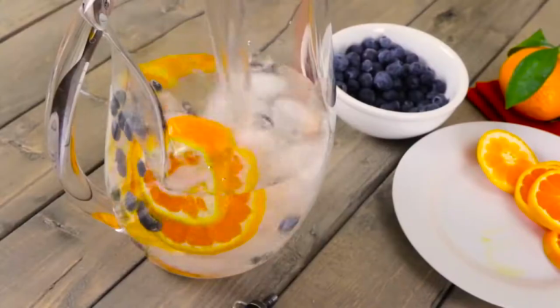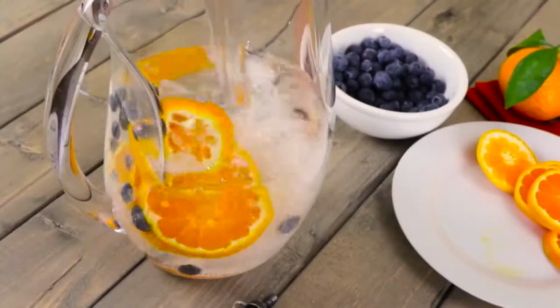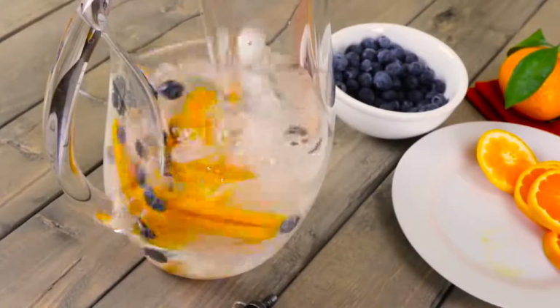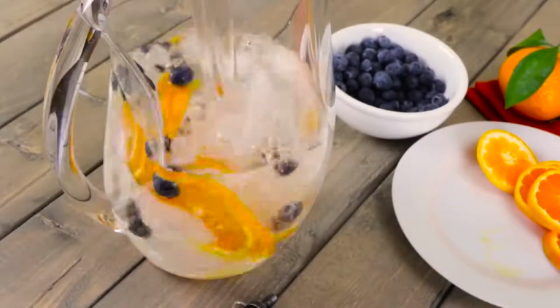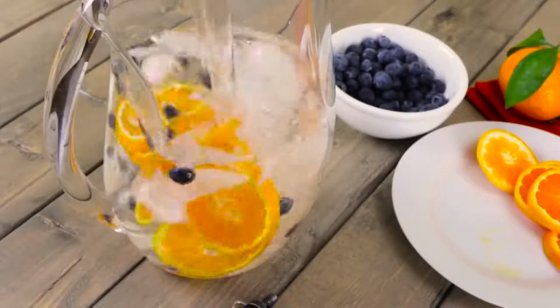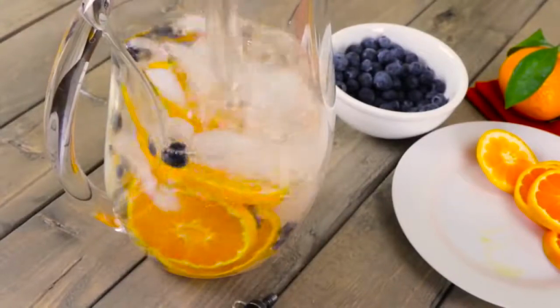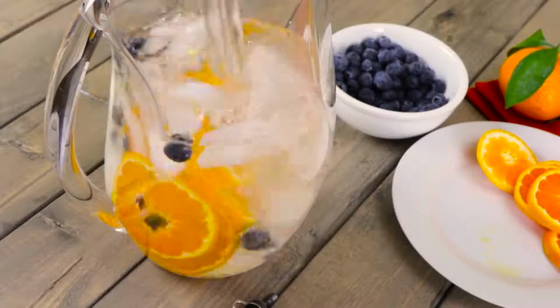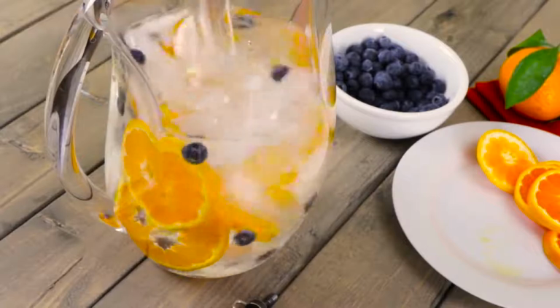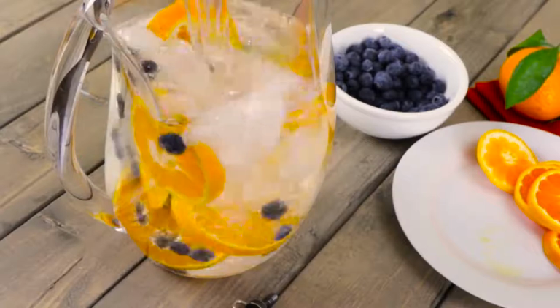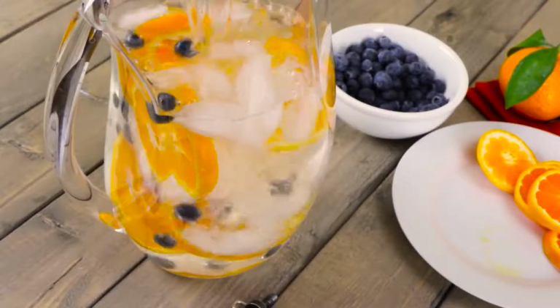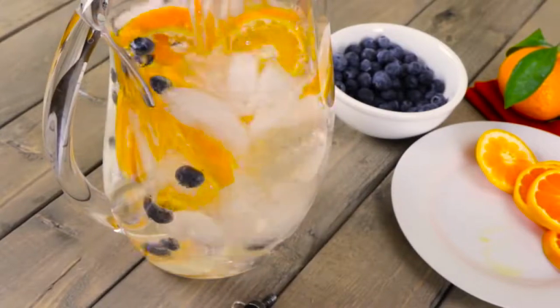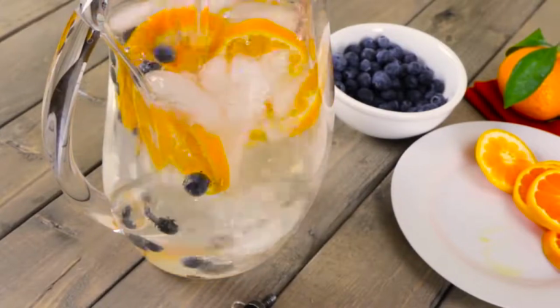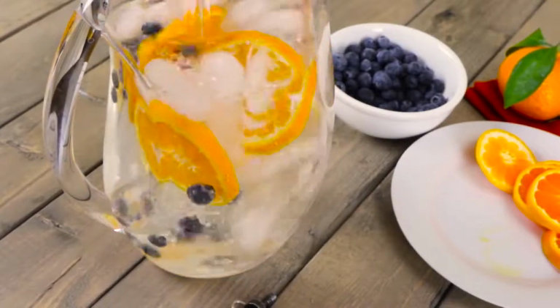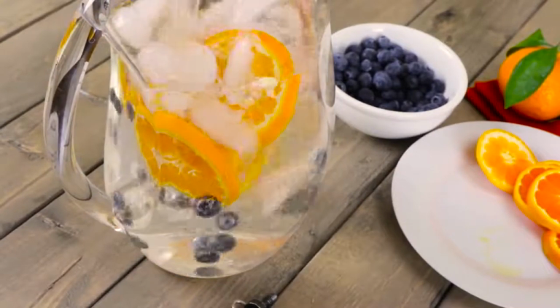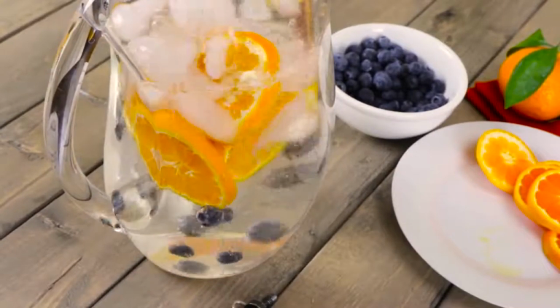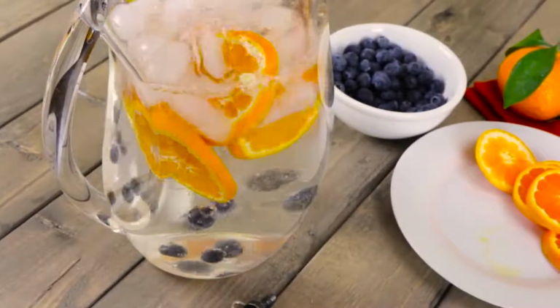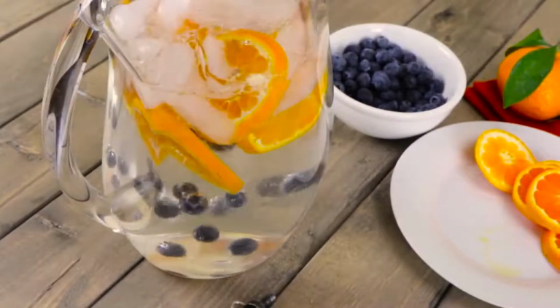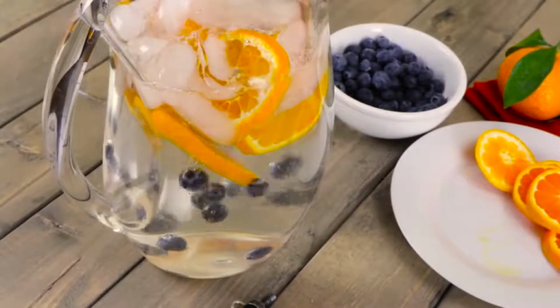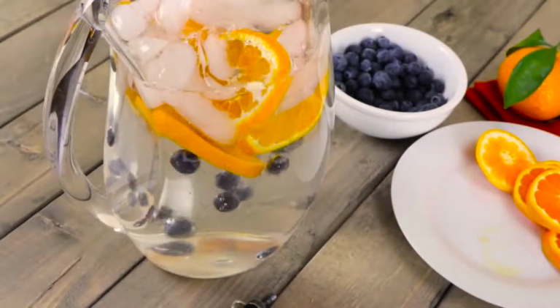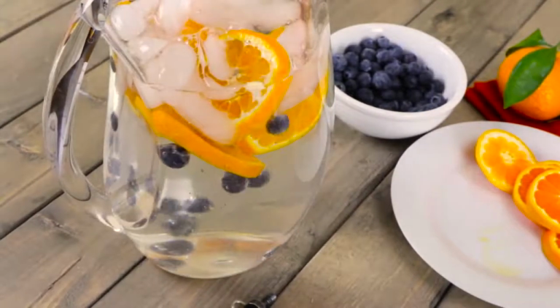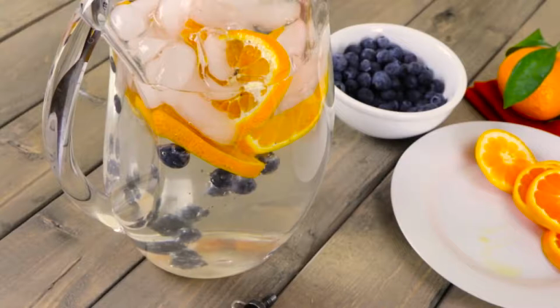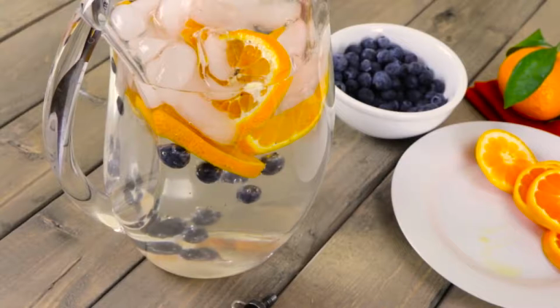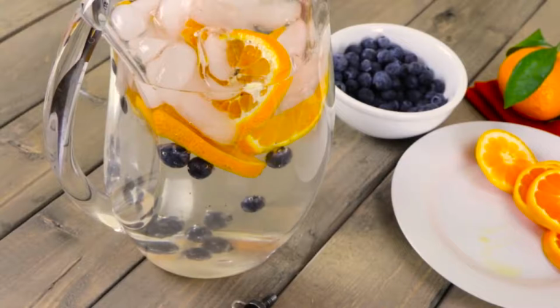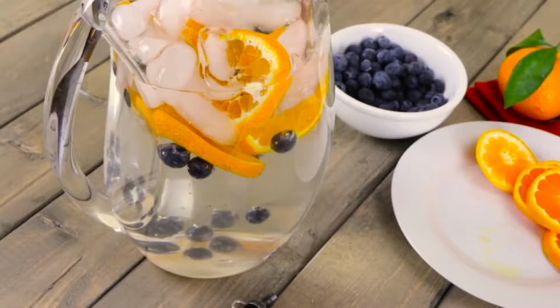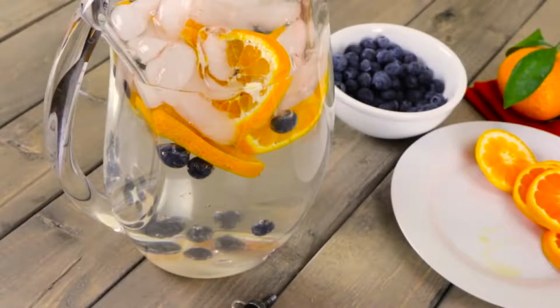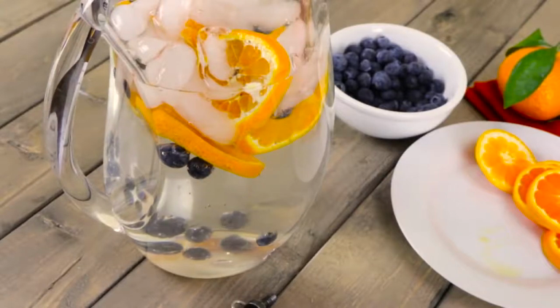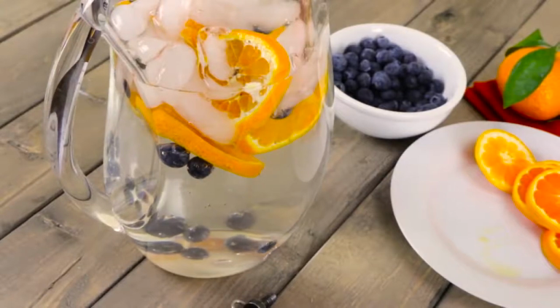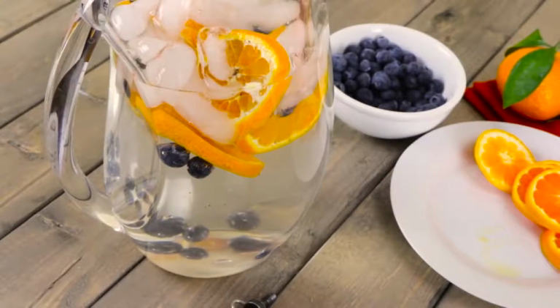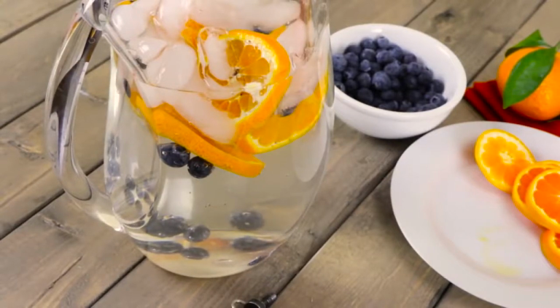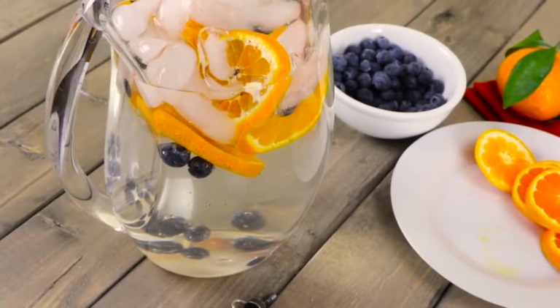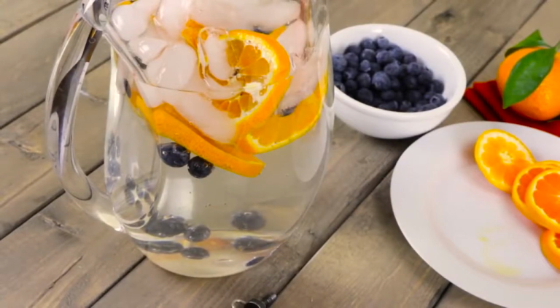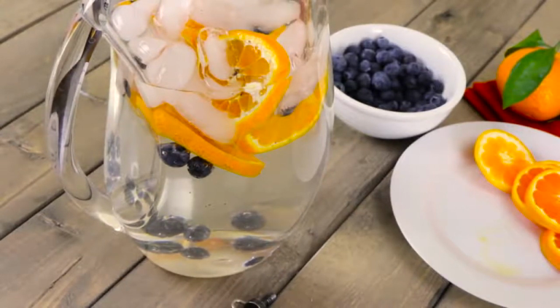For a sweet orange and blueberry water, add three mandarin oranges cut into wedges and two handfuls of berries into a pitcher, cover with ice and fill the pitcher with water. Make sure to let it sit overnight to infuse.